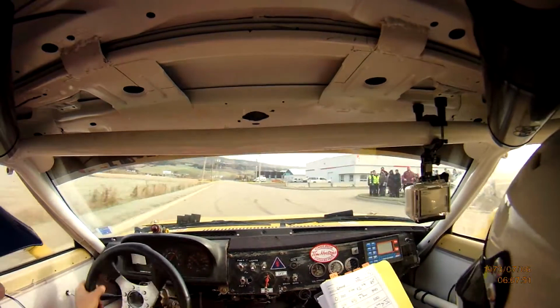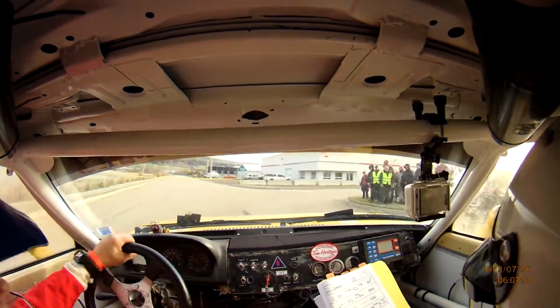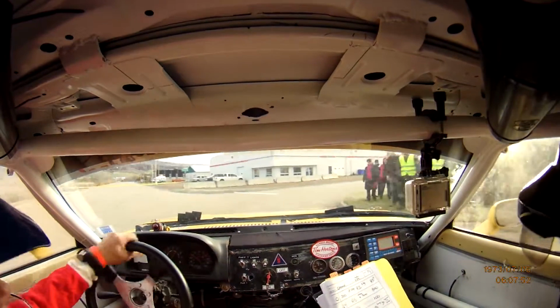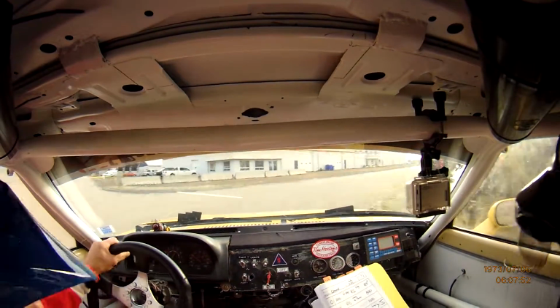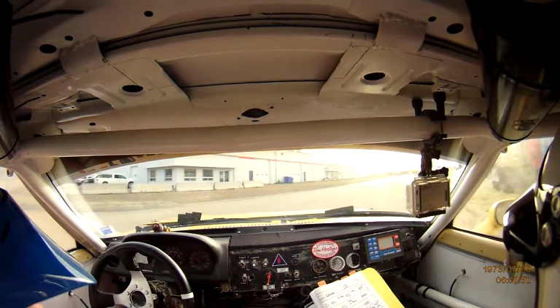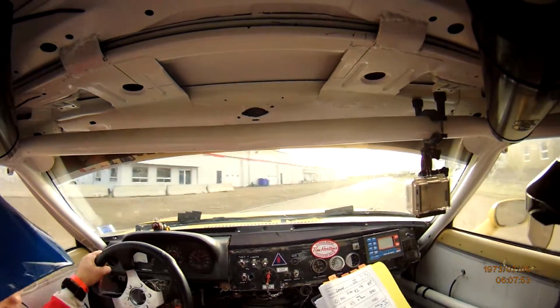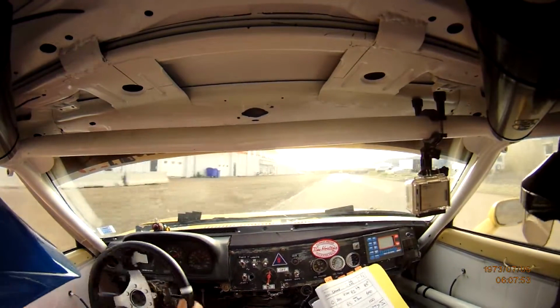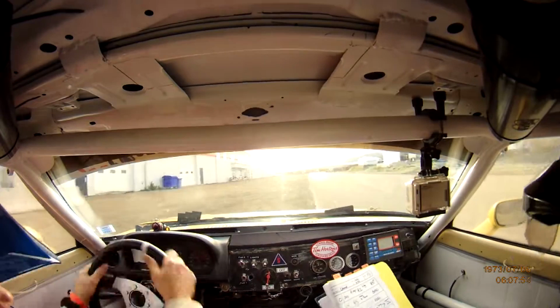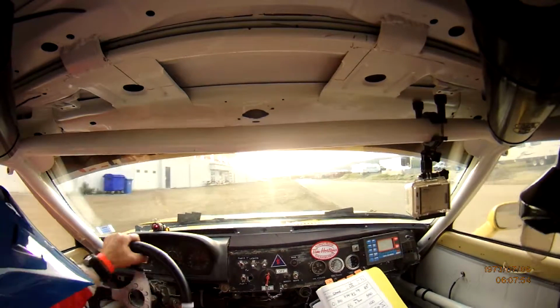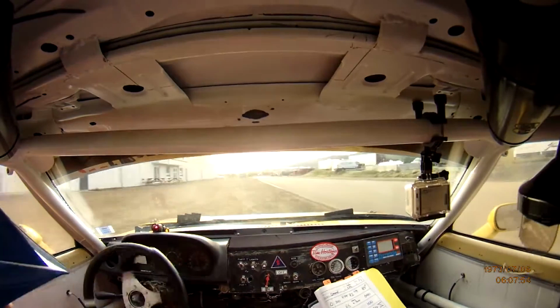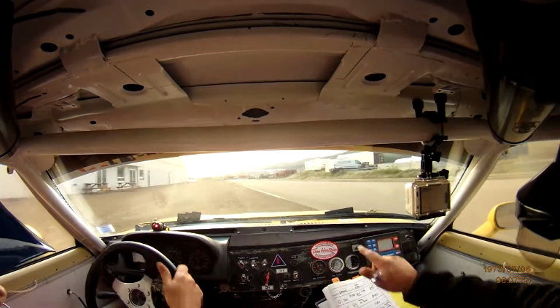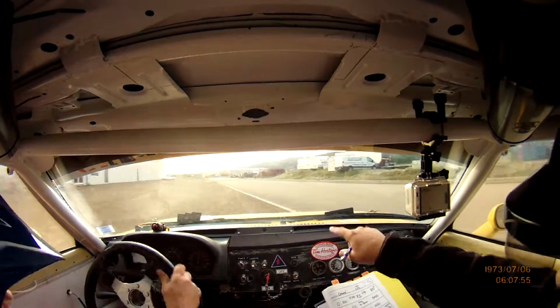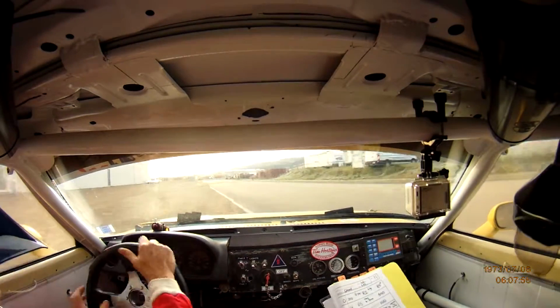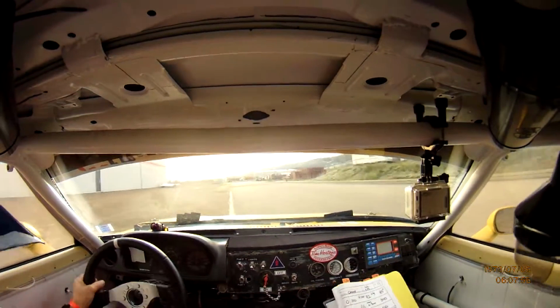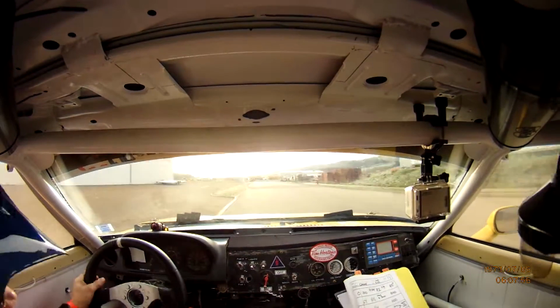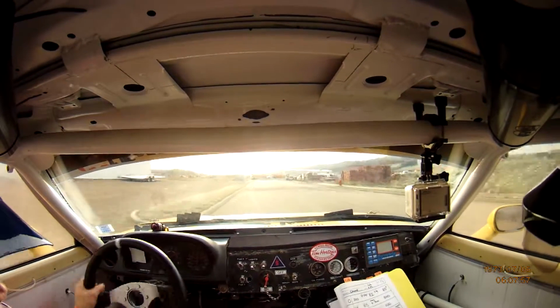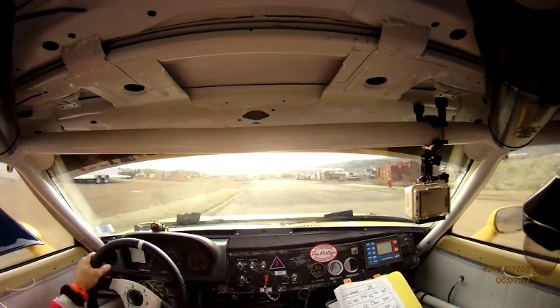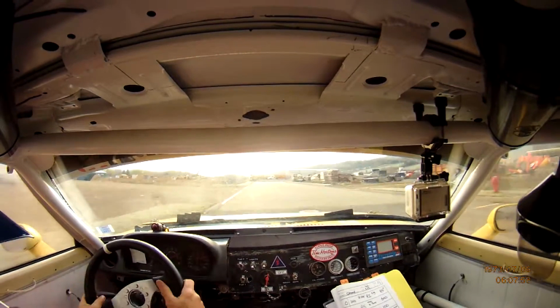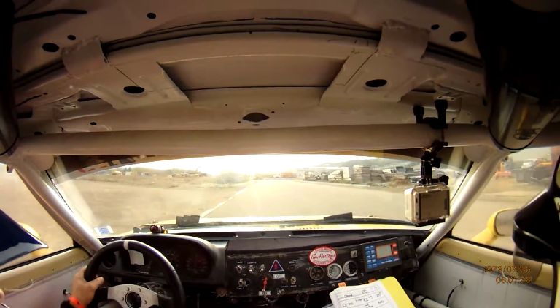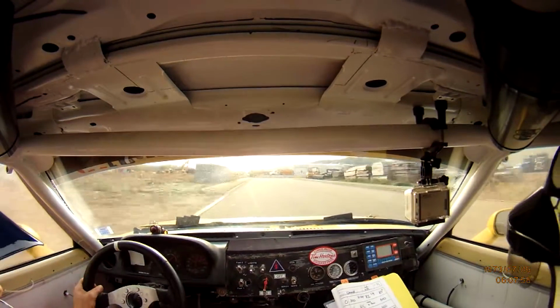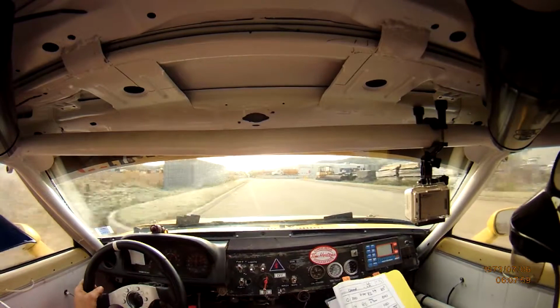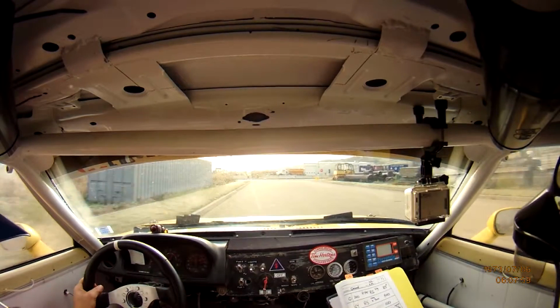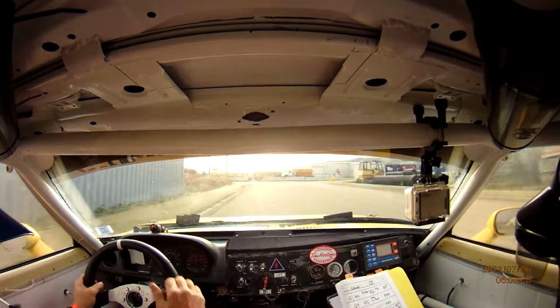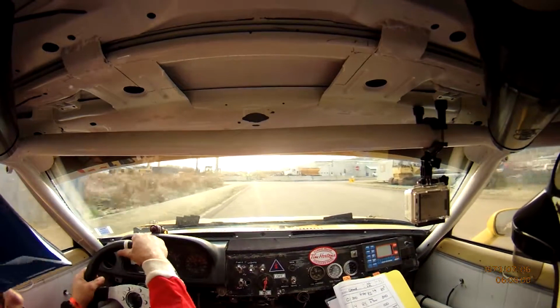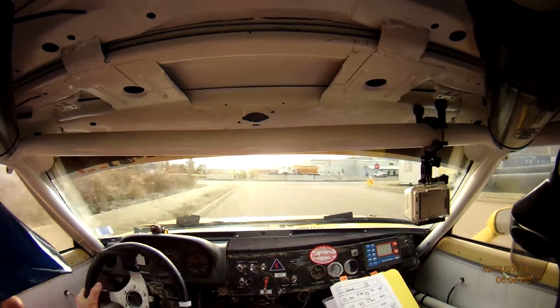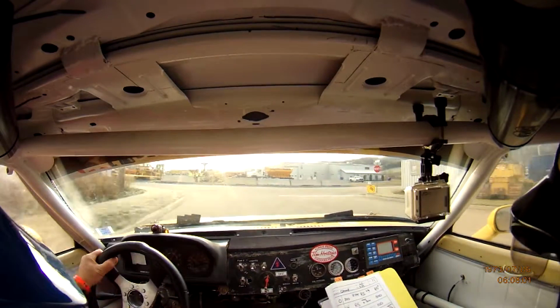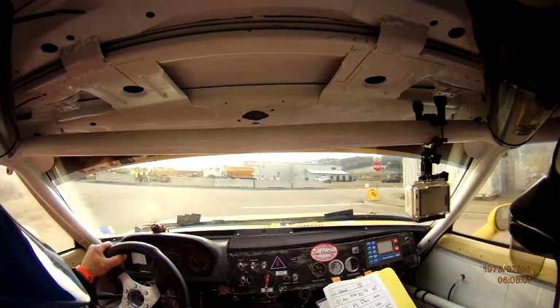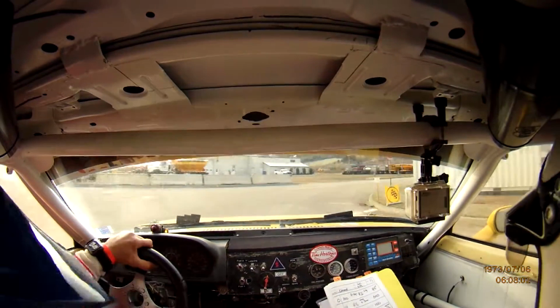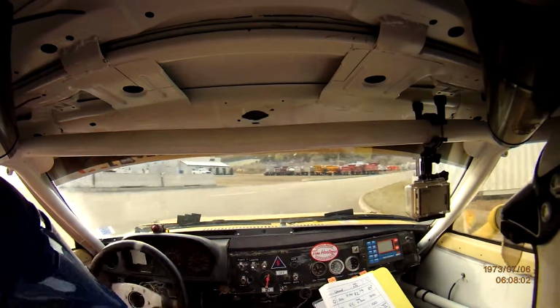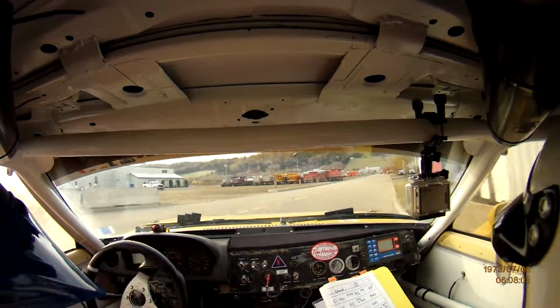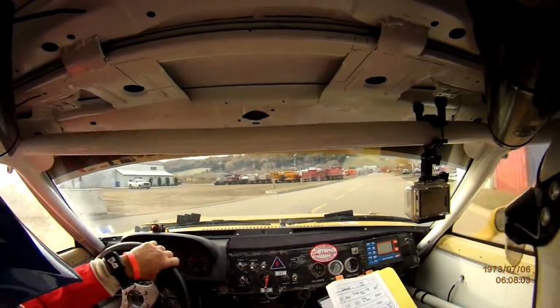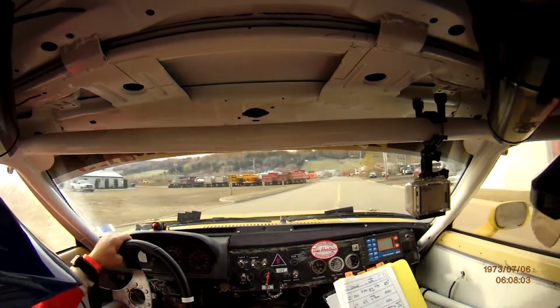80. T right. Oh, nice. Watch the curb. T right at the stop sign. You're through the stage.